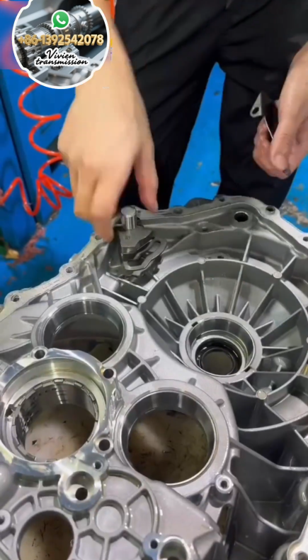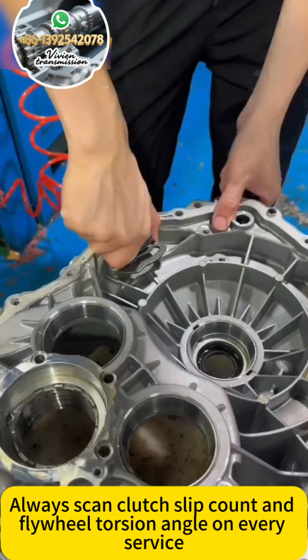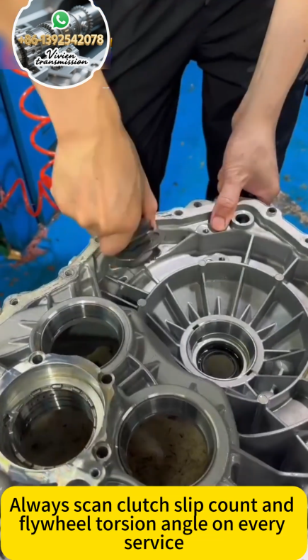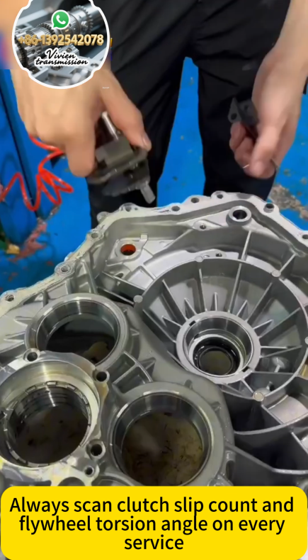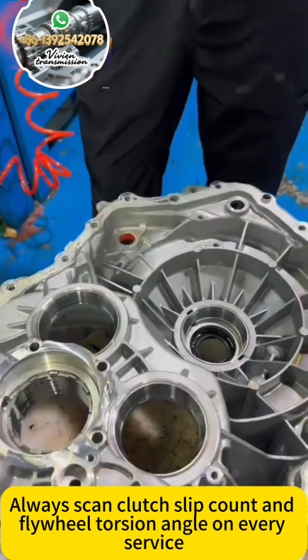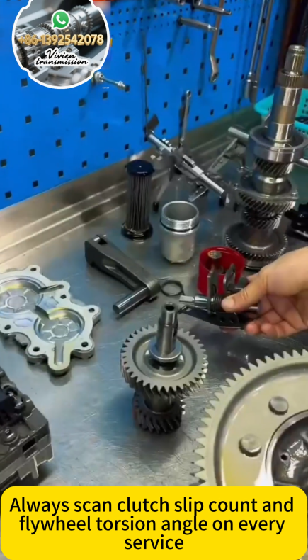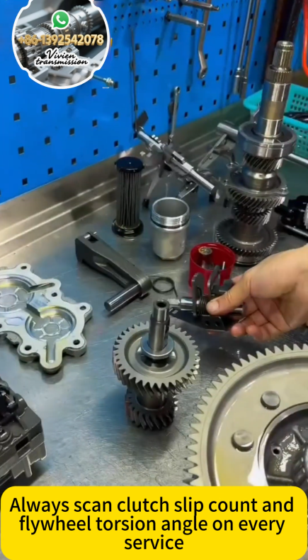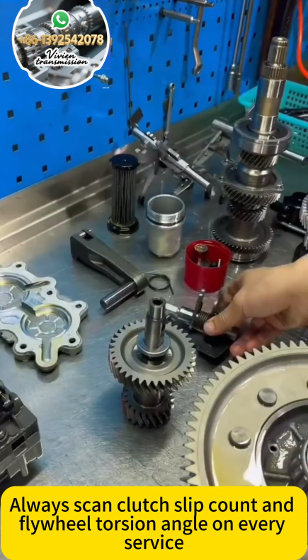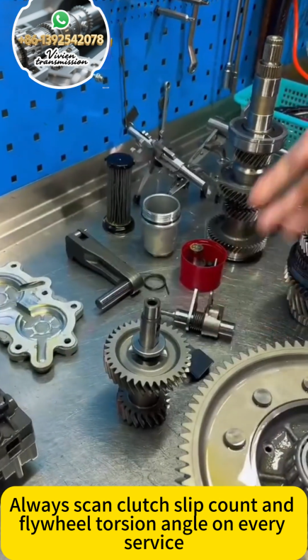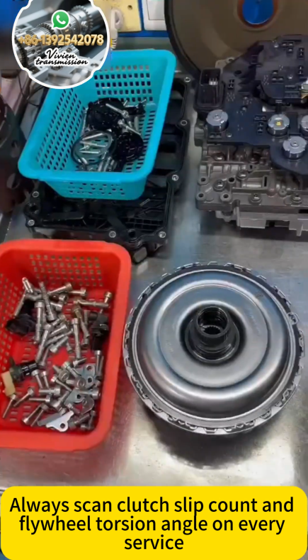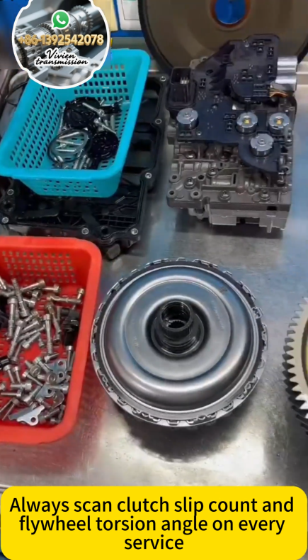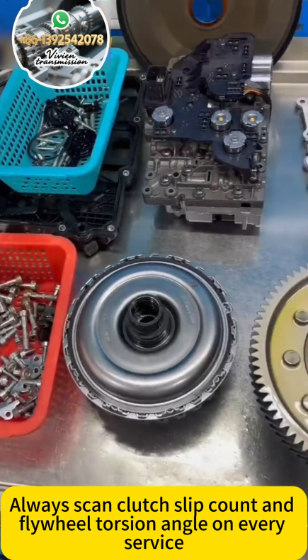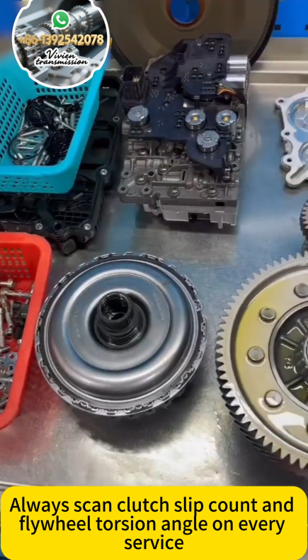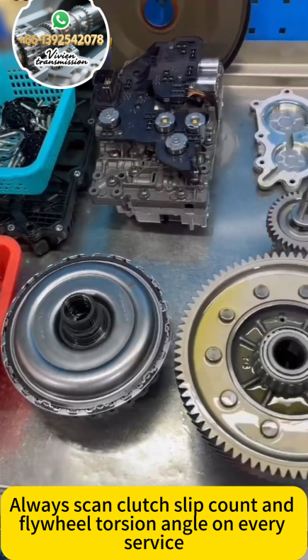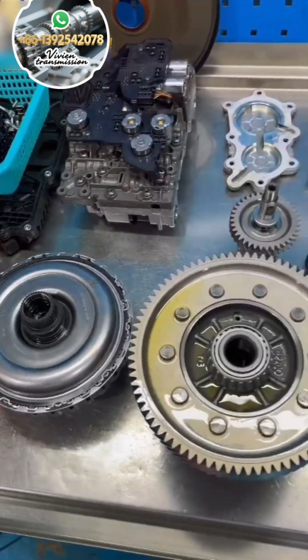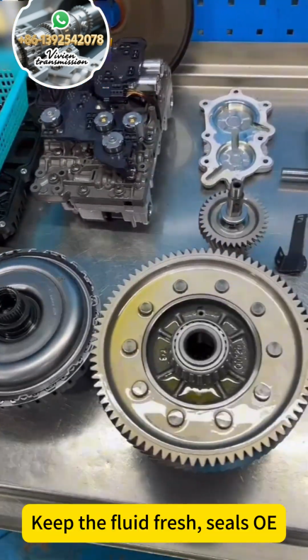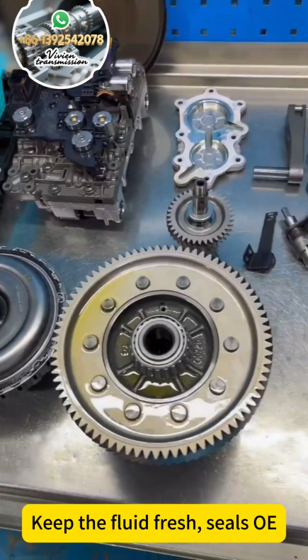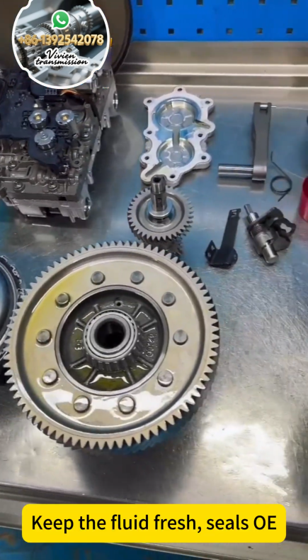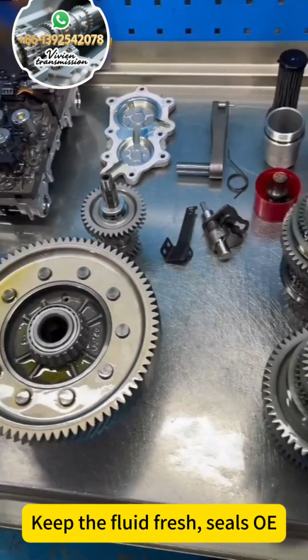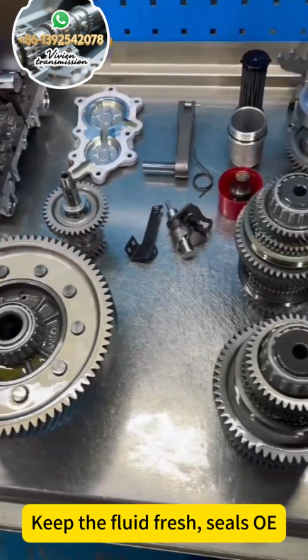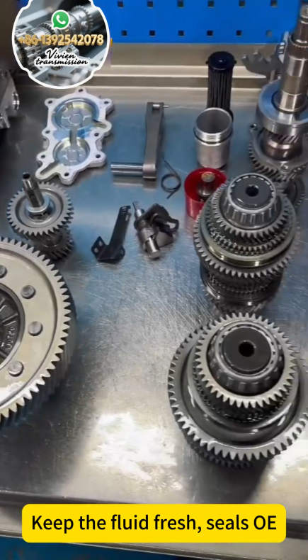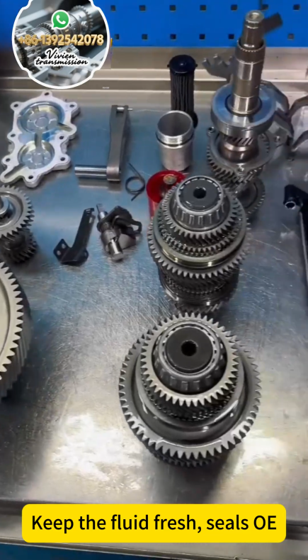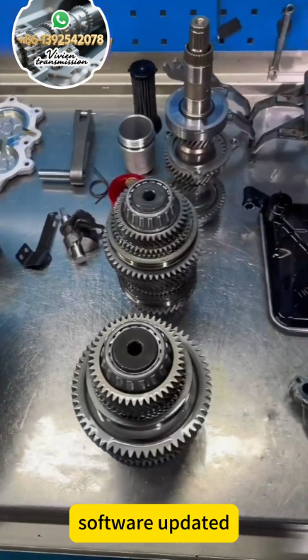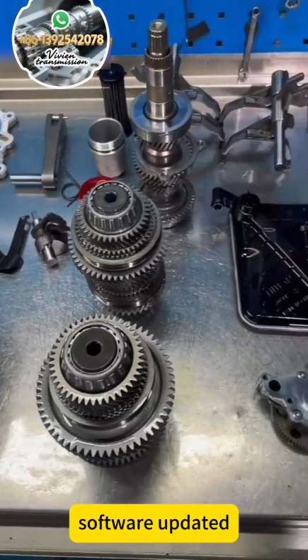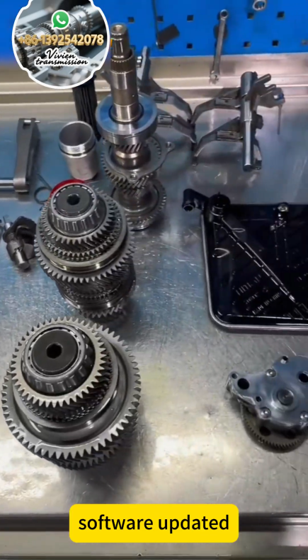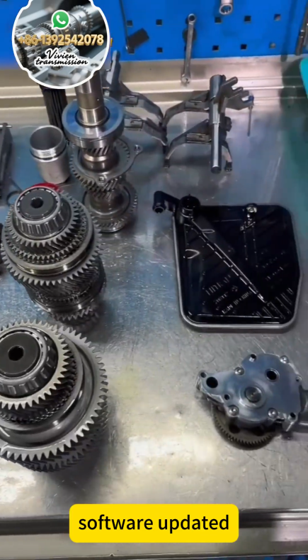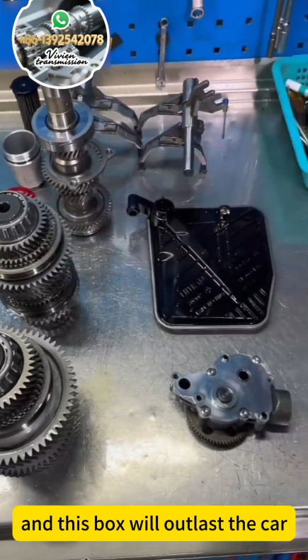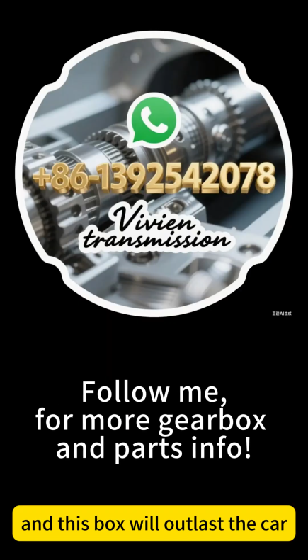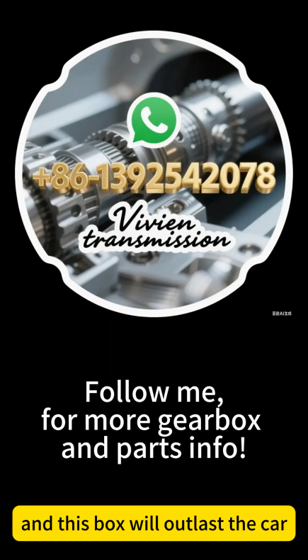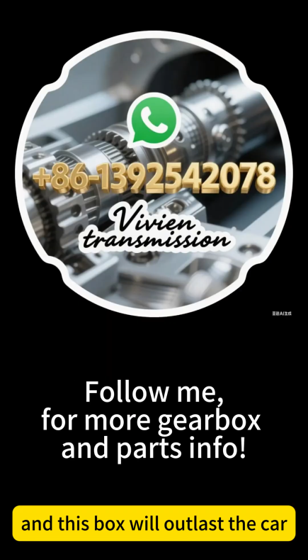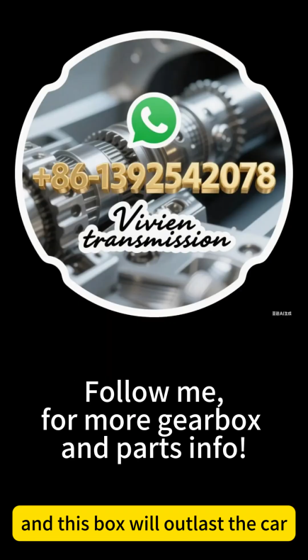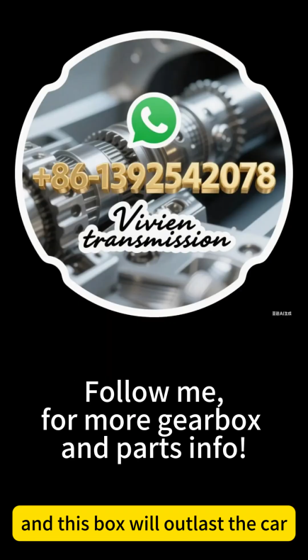Always scan clutch slip count and flywheel position angle on every service. Keep the fluid fresh, seals OE, software updated — and this box will outlast the car.